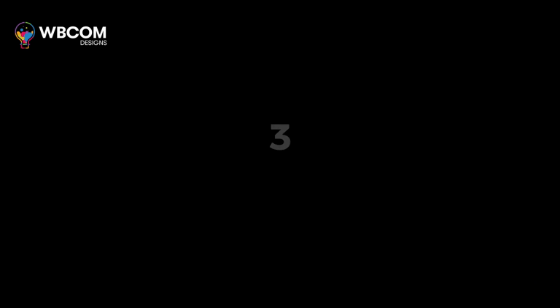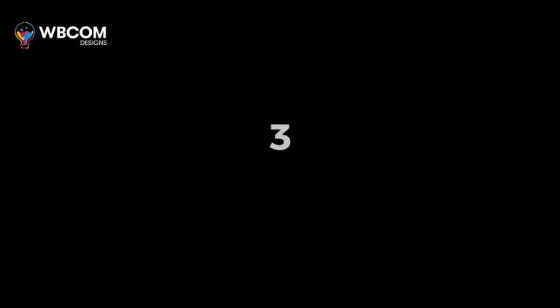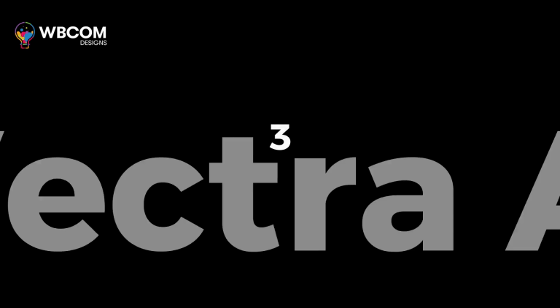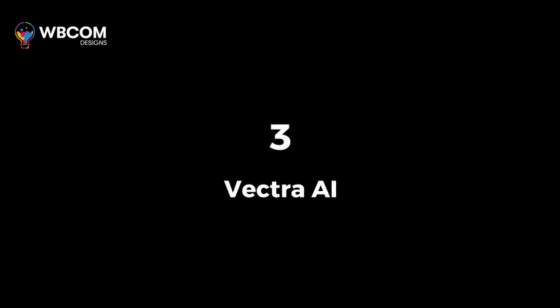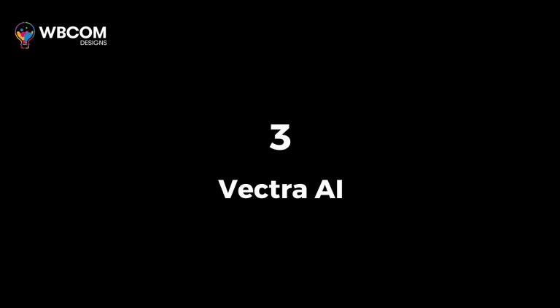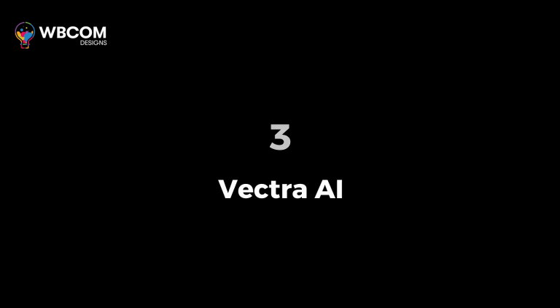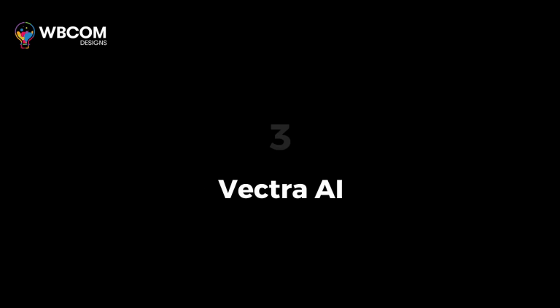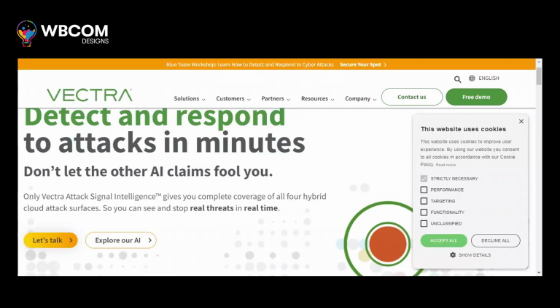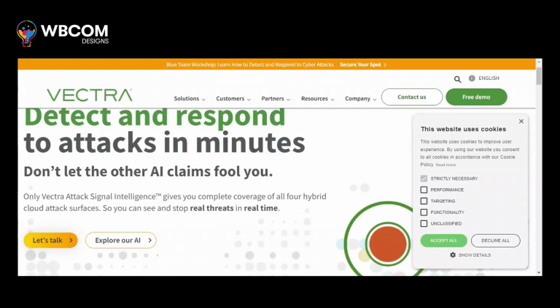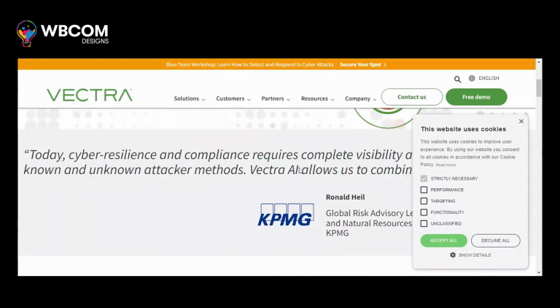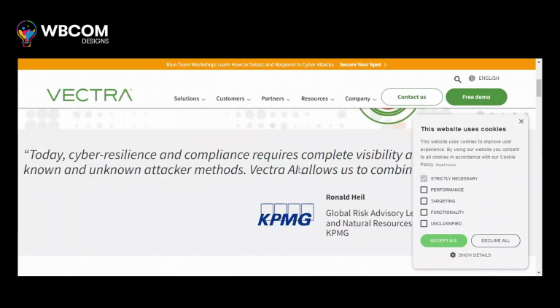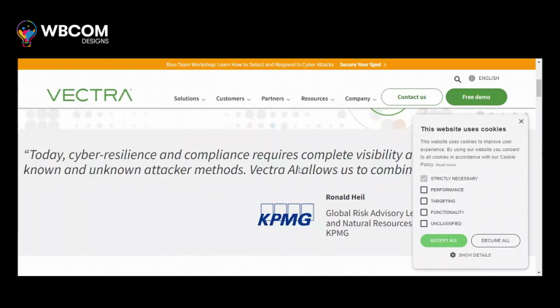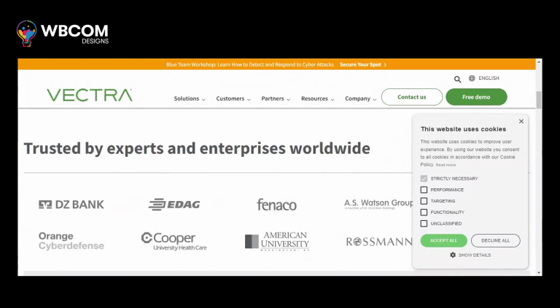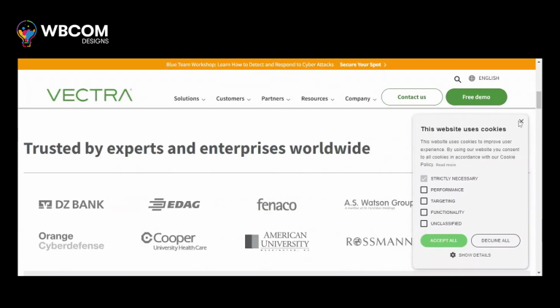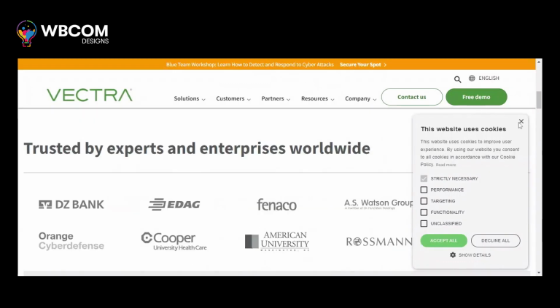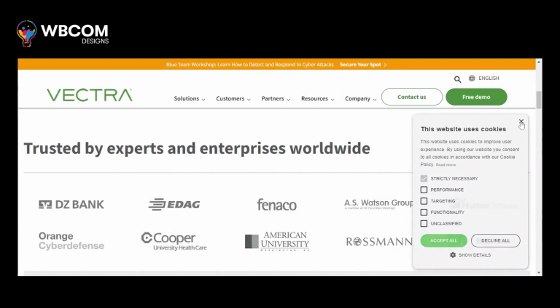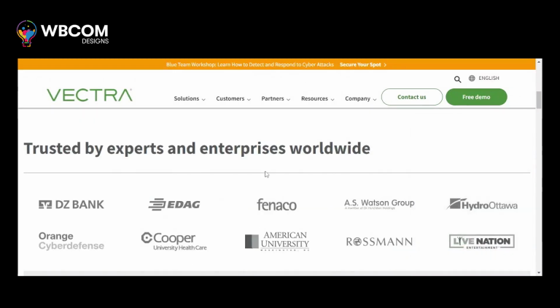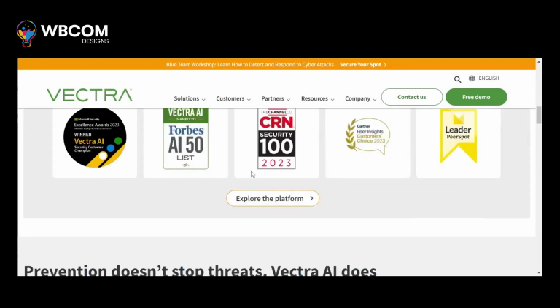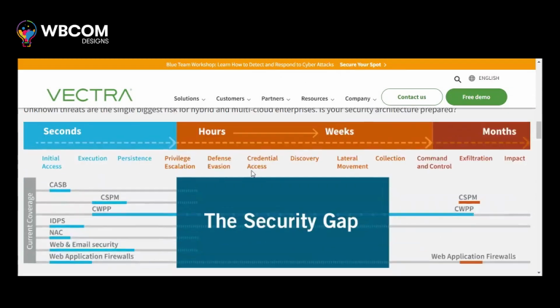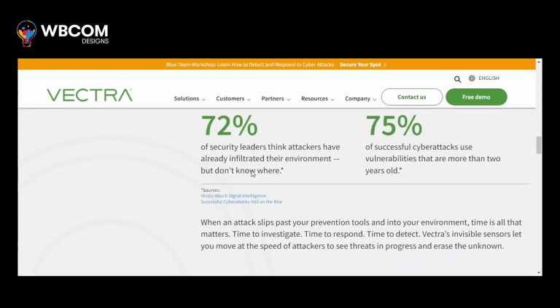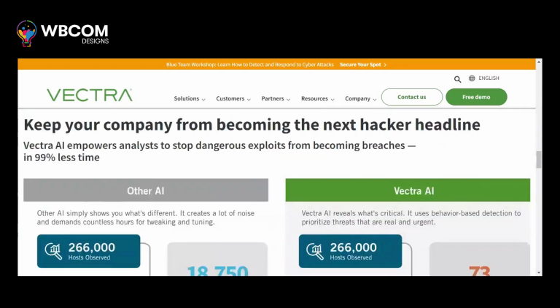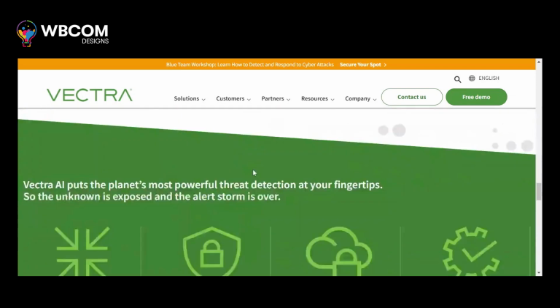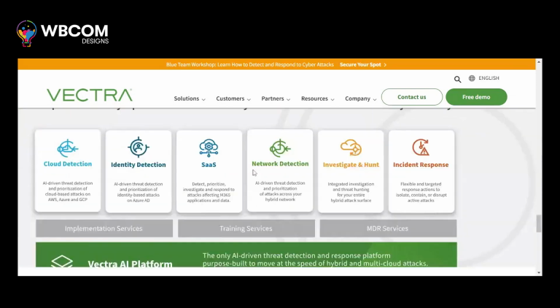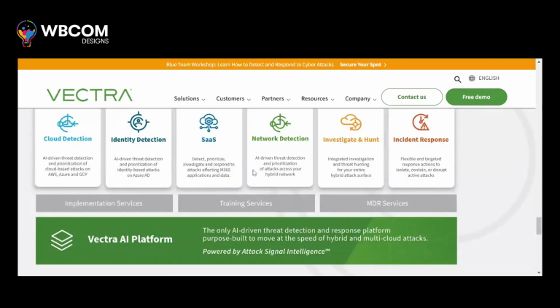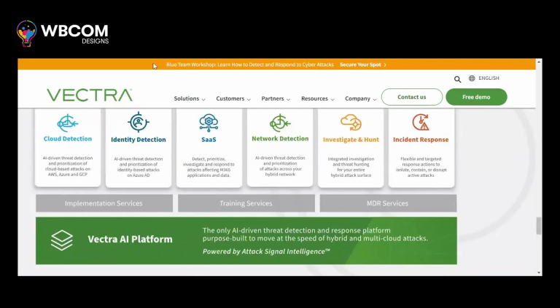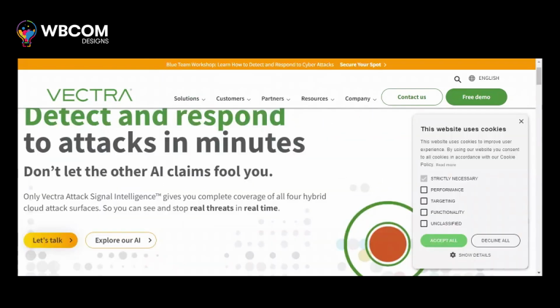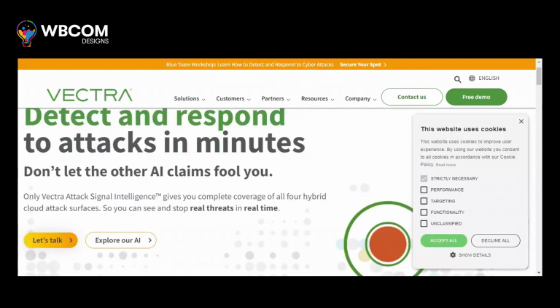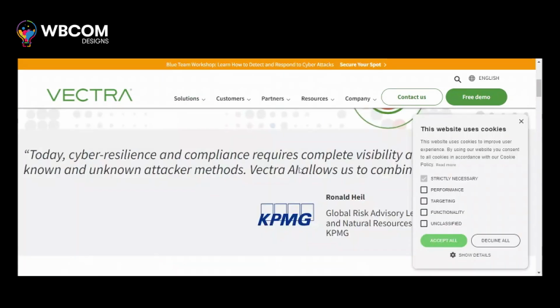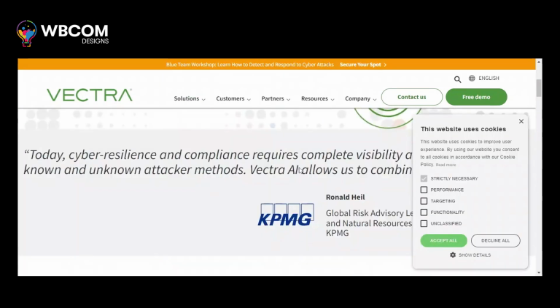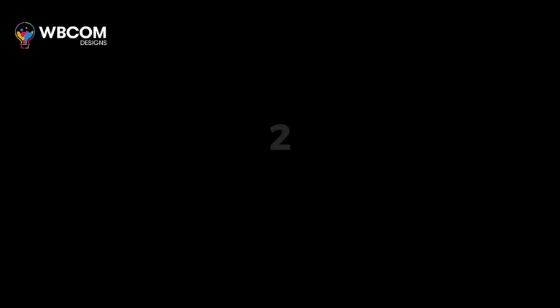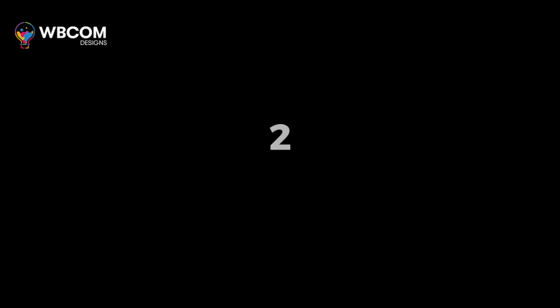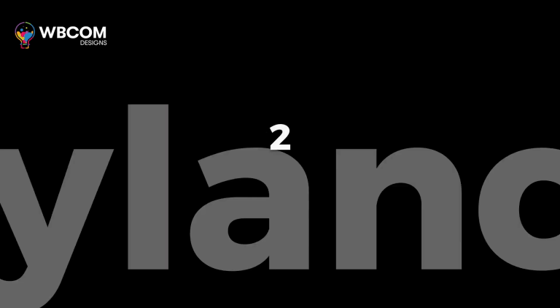At number 3, Vectra AI. Vectra AI is a network detection and response platform that utilizes AI to detect and respond to cyberattacks and insider threats.